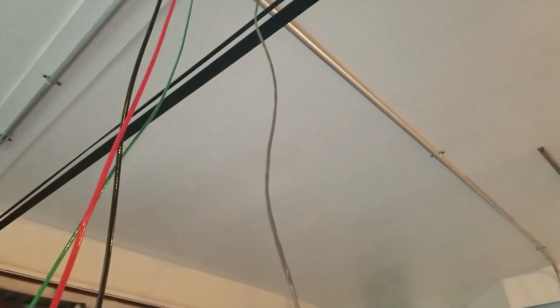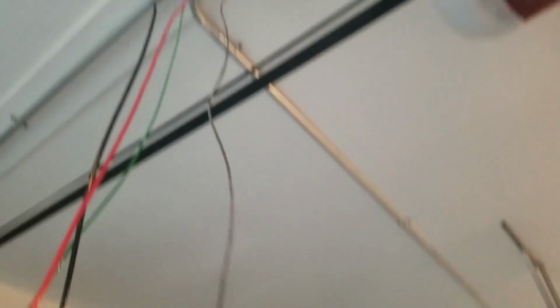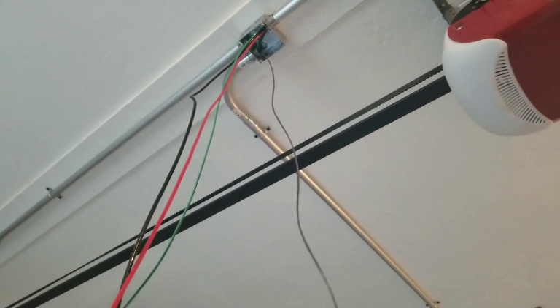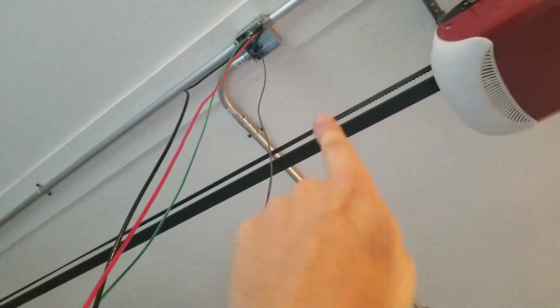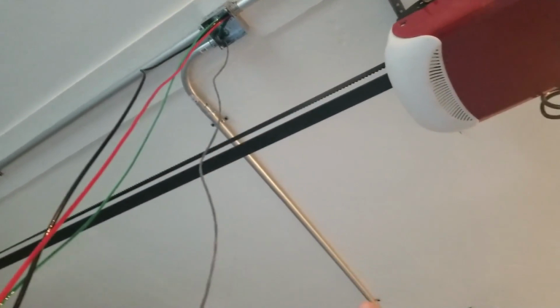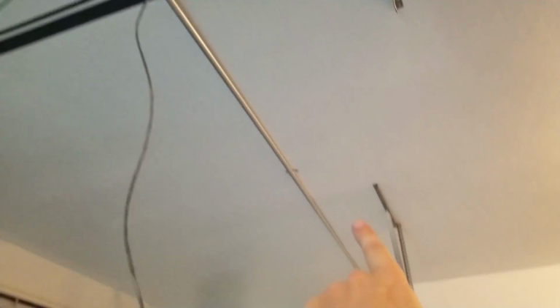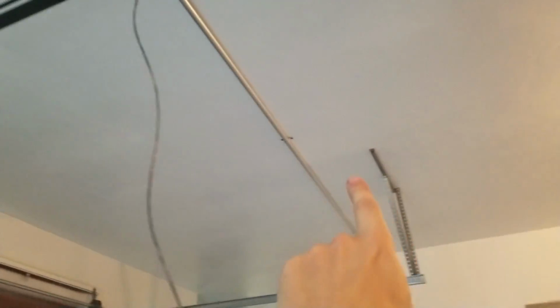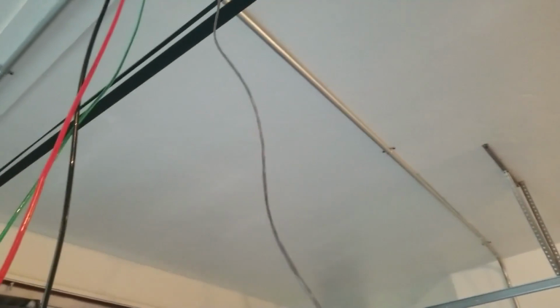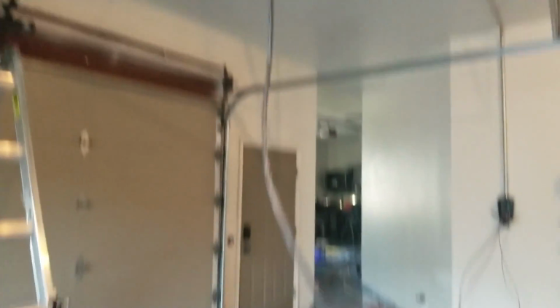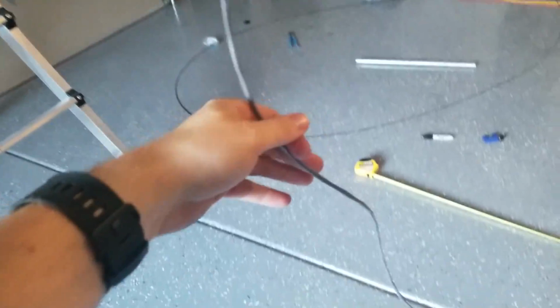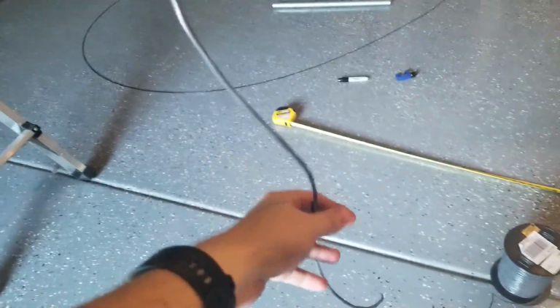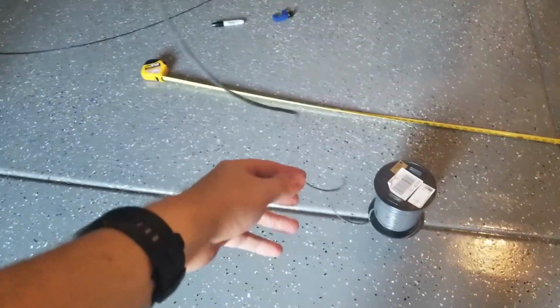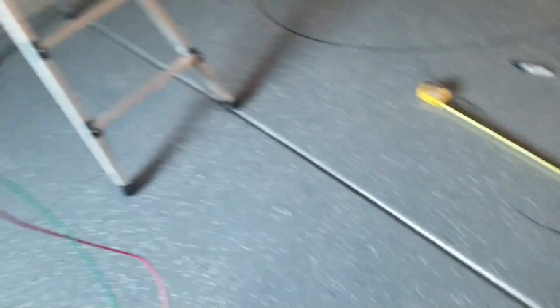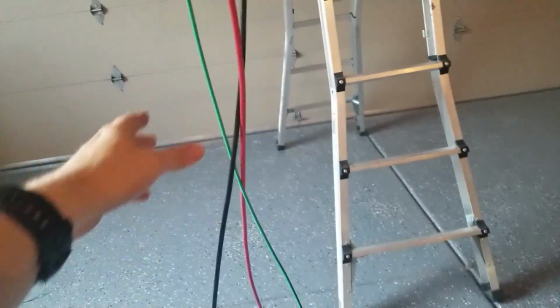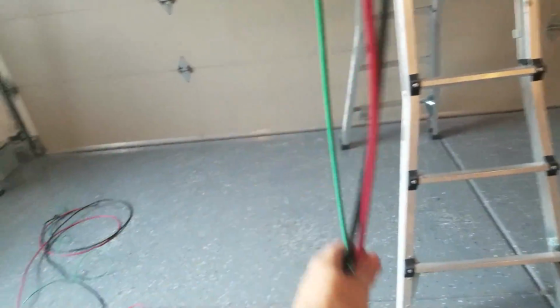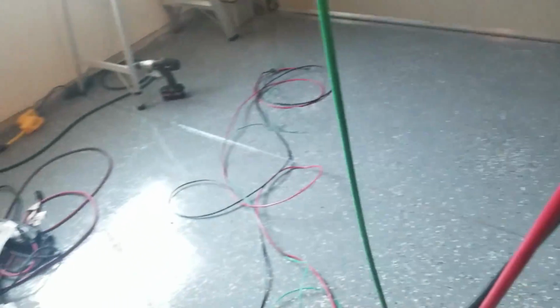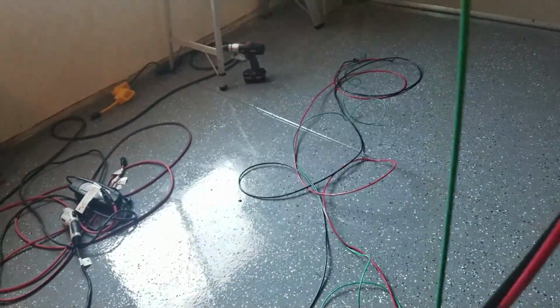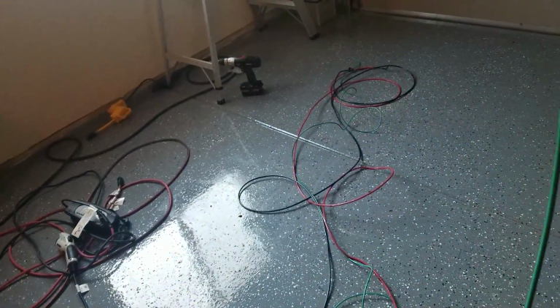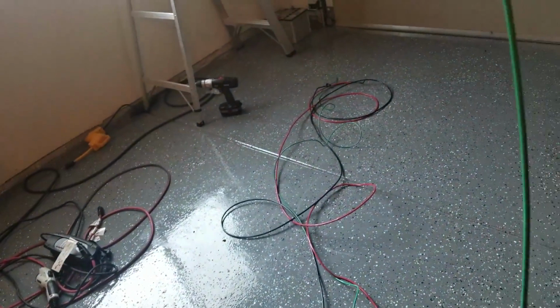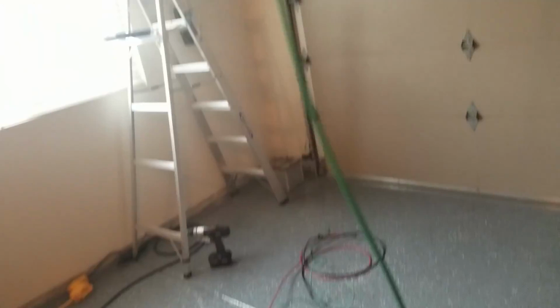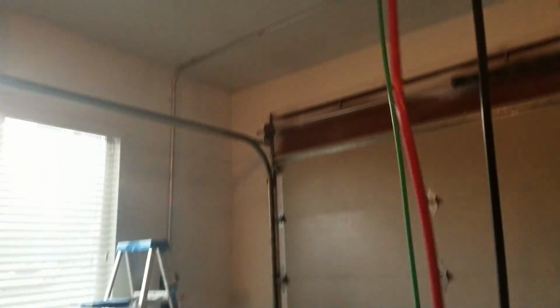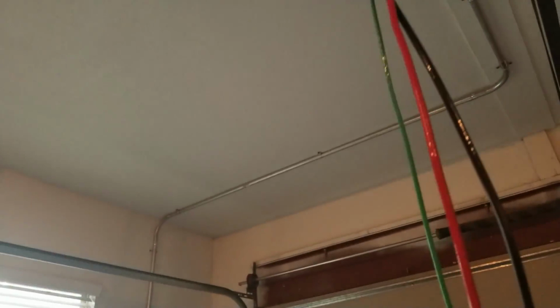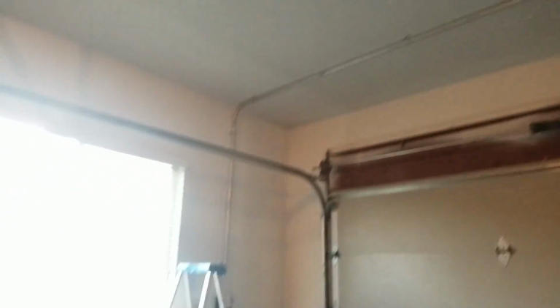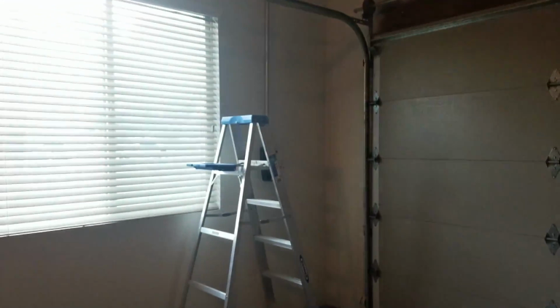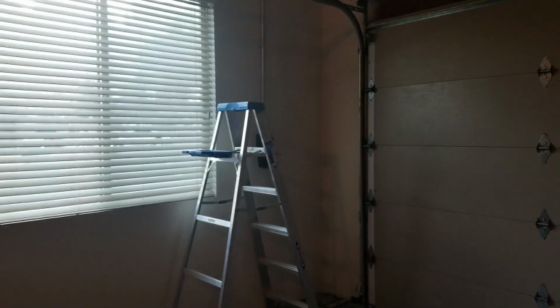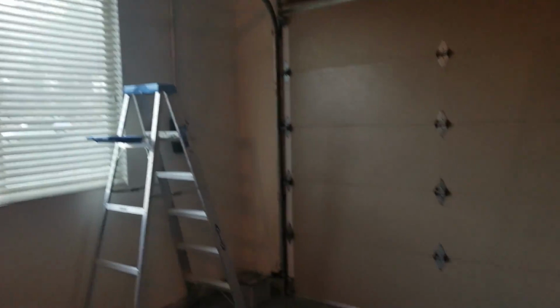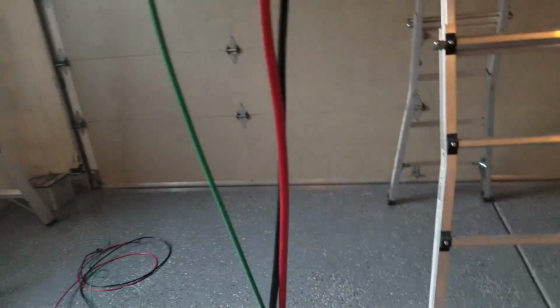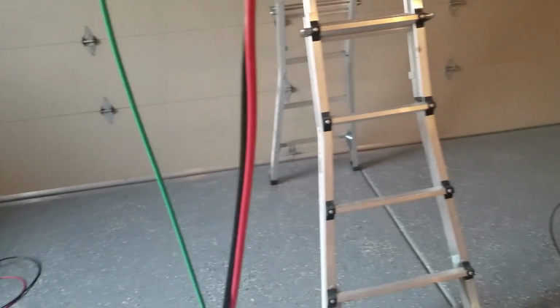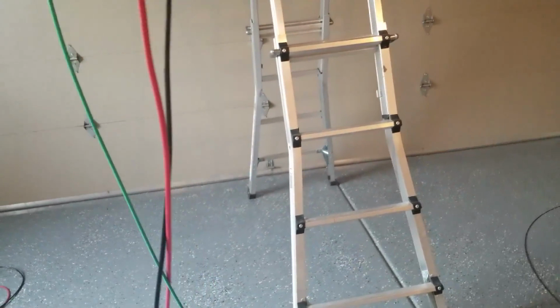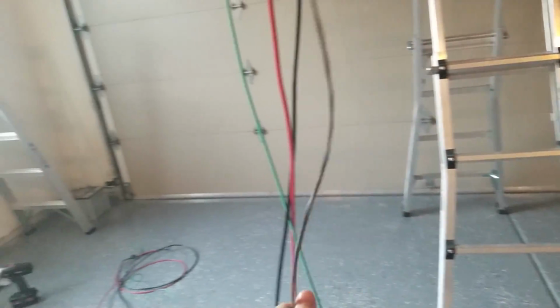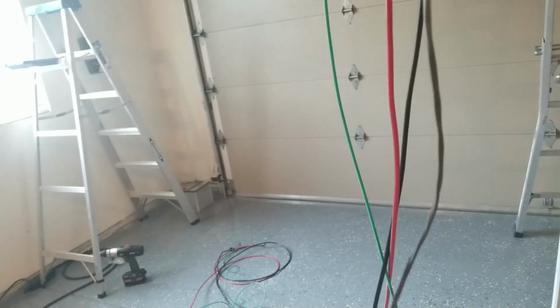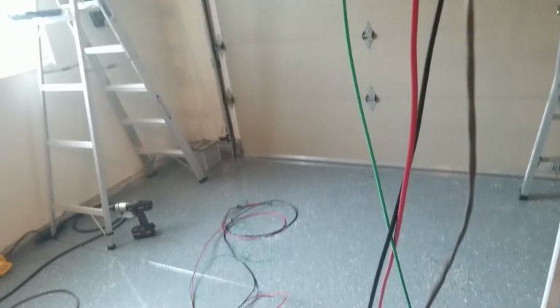I just have to strap it to the power wires, make sure I have enough length, cut it off, and send it down to the other side — that way we'll have the data wire between the two wall connectors.